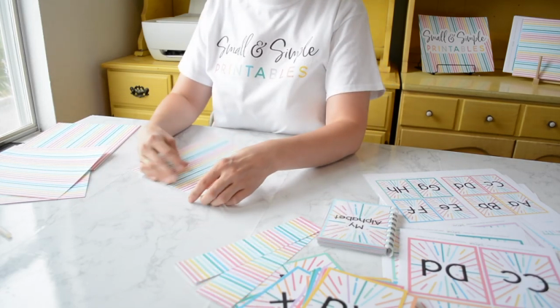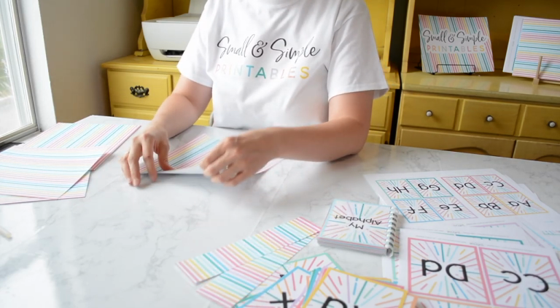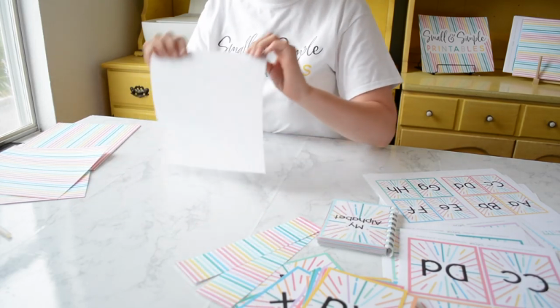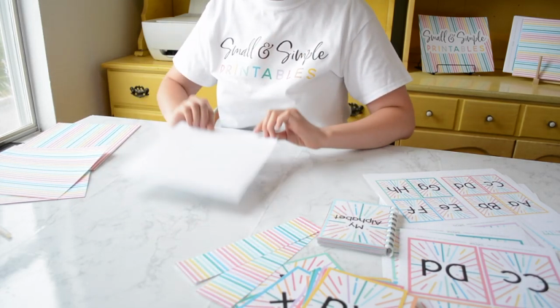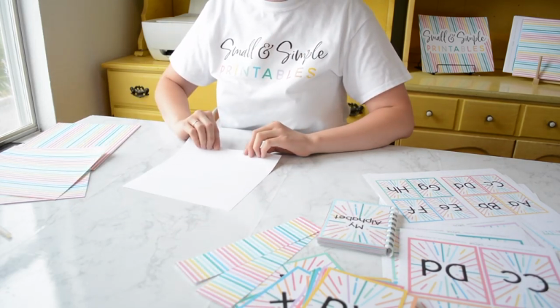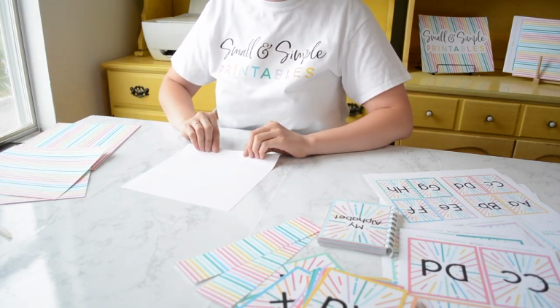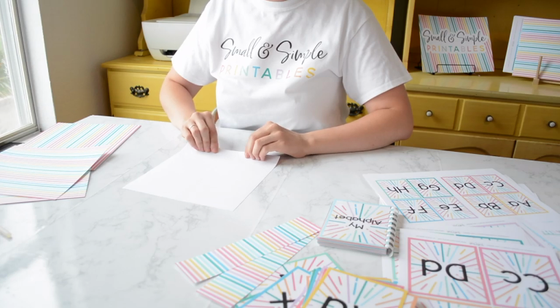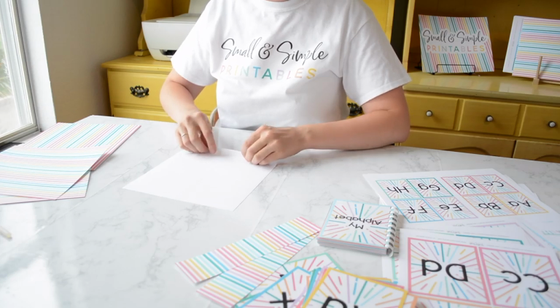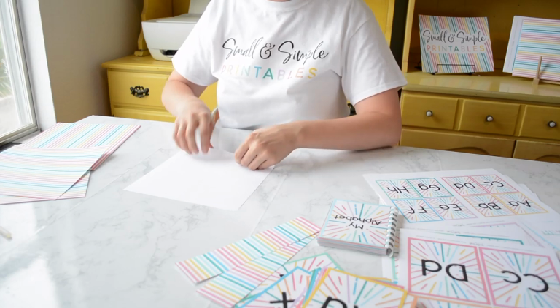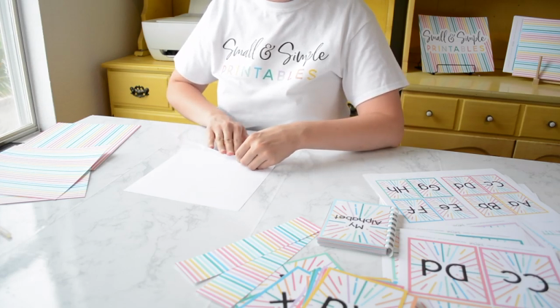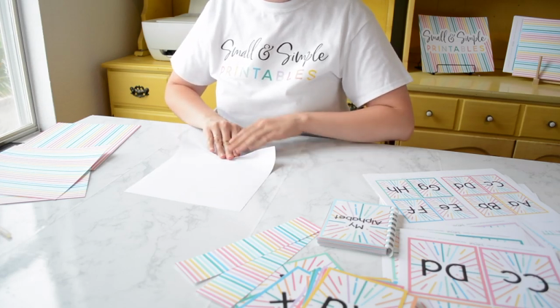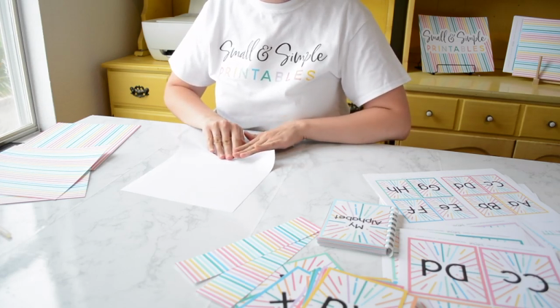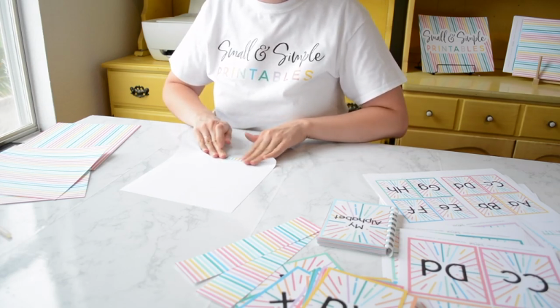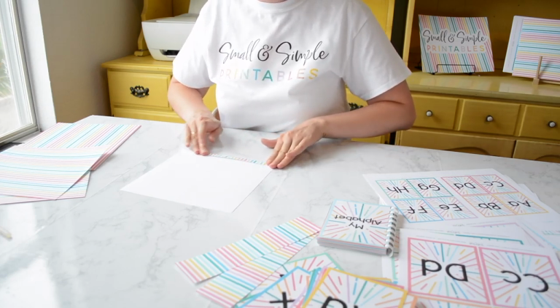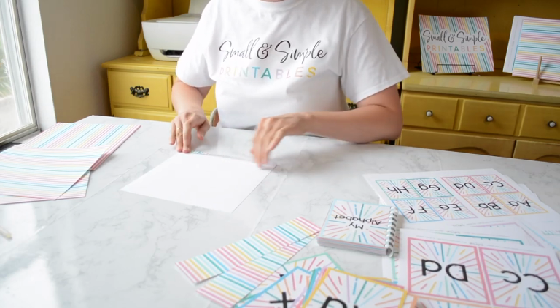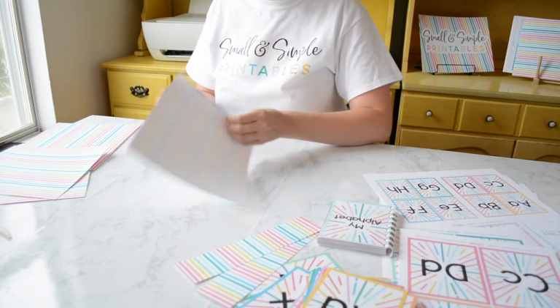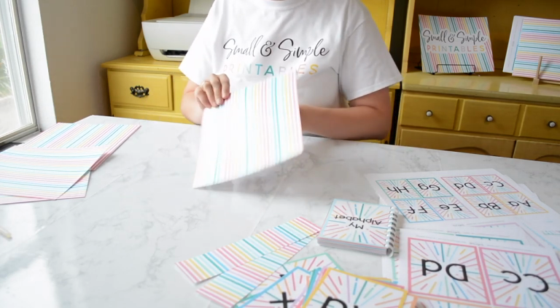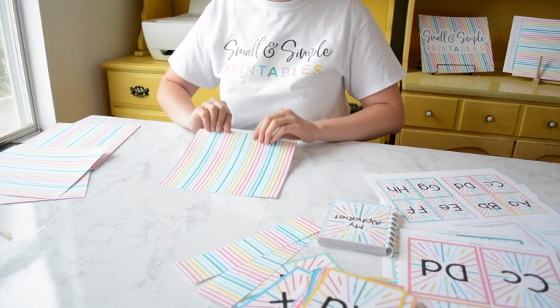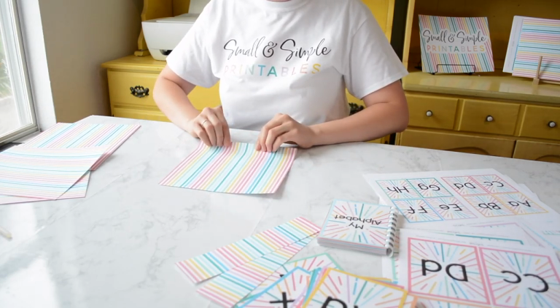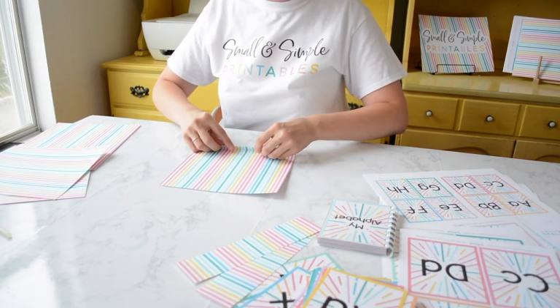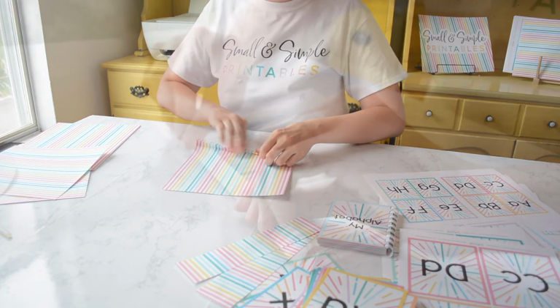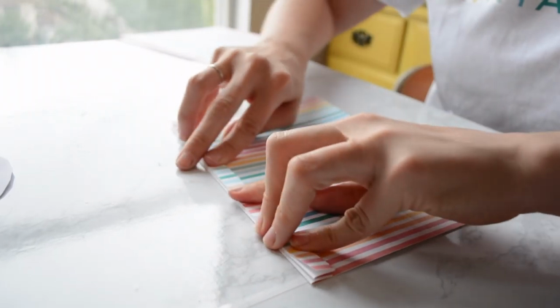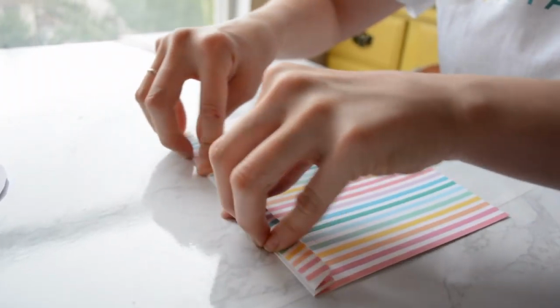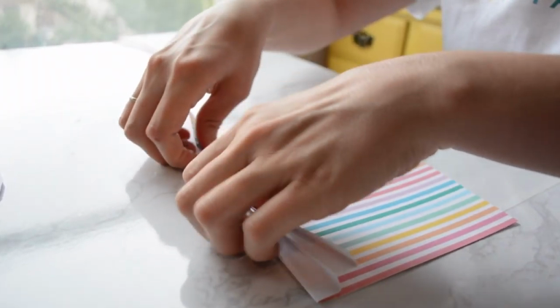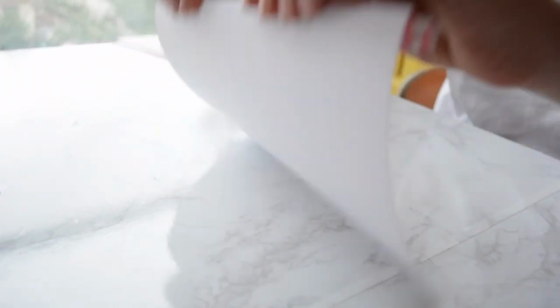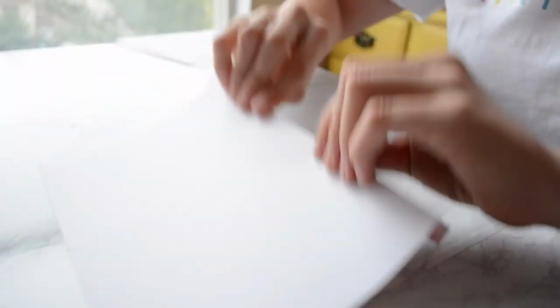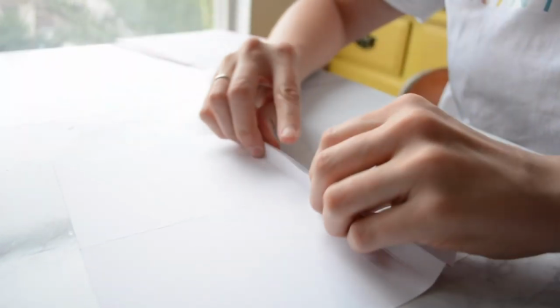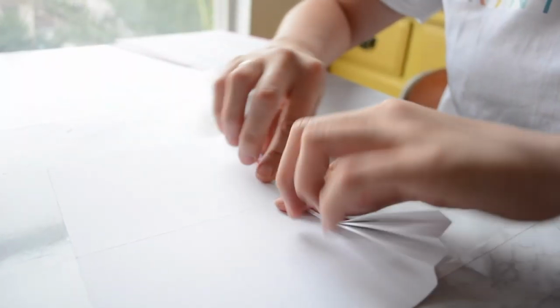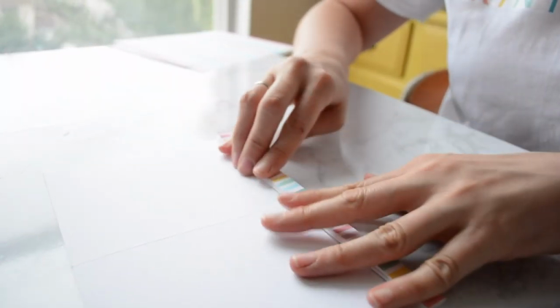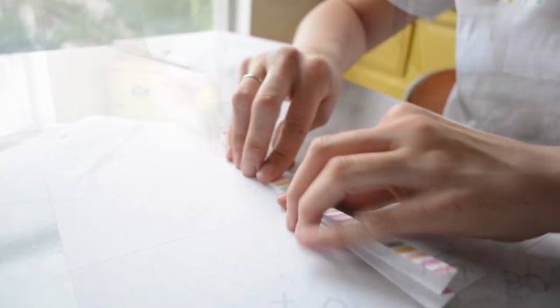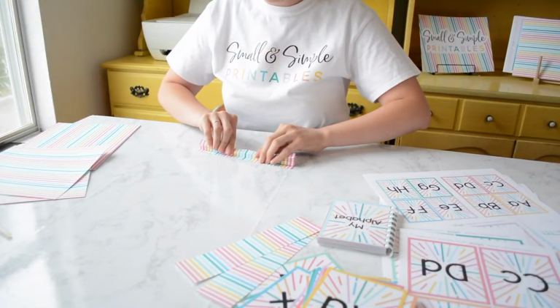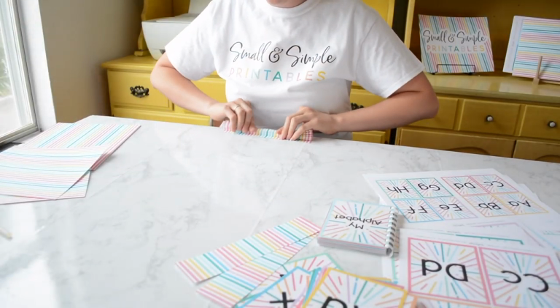Then we're going to start folding the paper with wrong sides together first. You're going to fold it like a fan that you used to make when you were a kid. Make sure you get the folds nice and crisp.